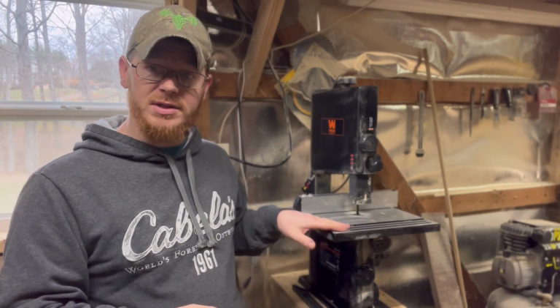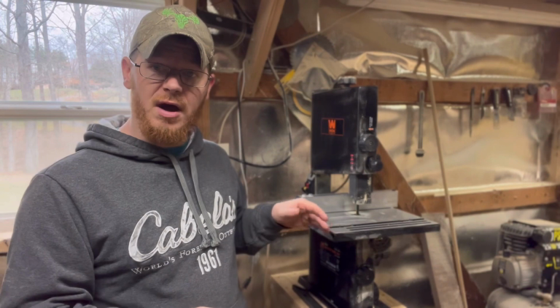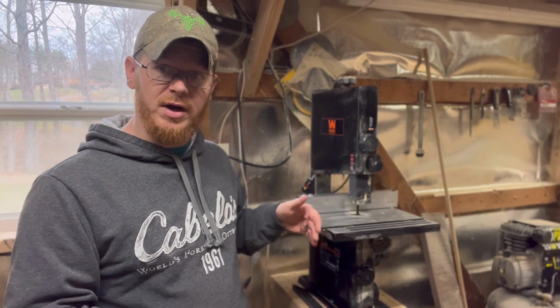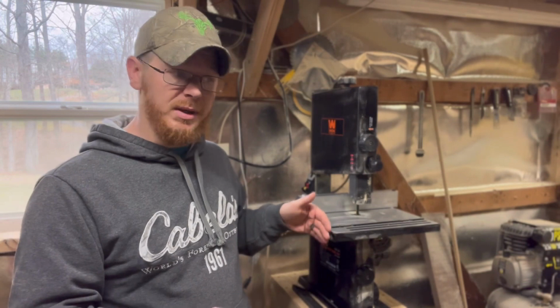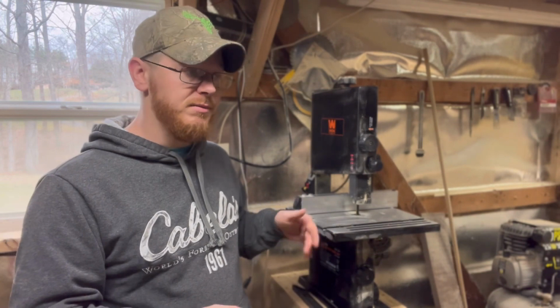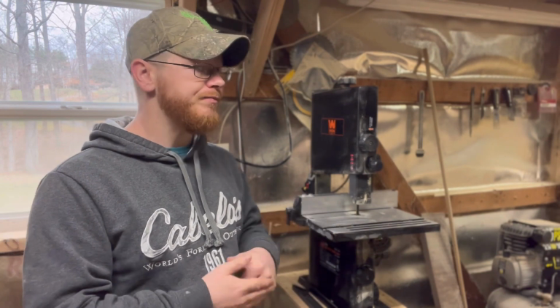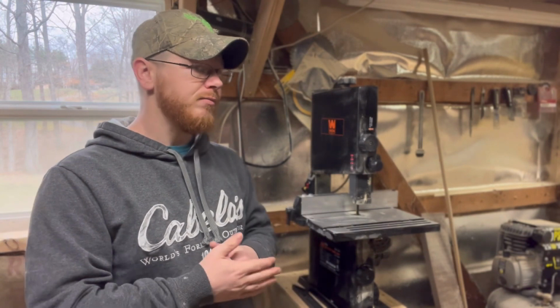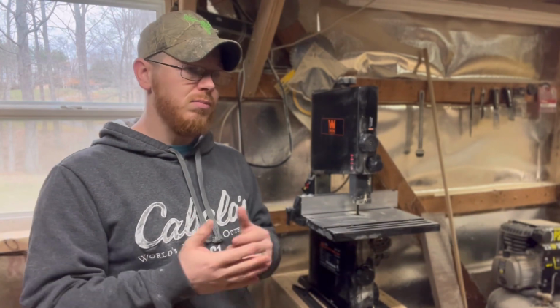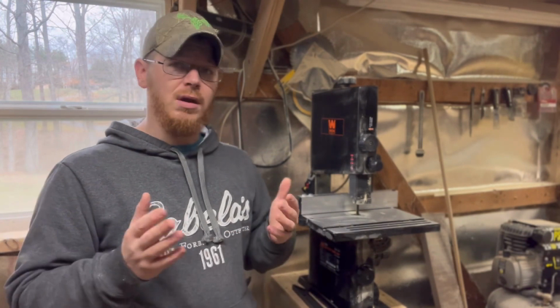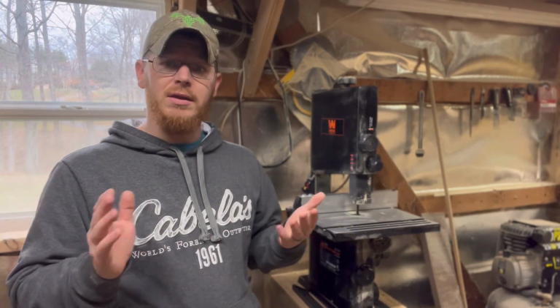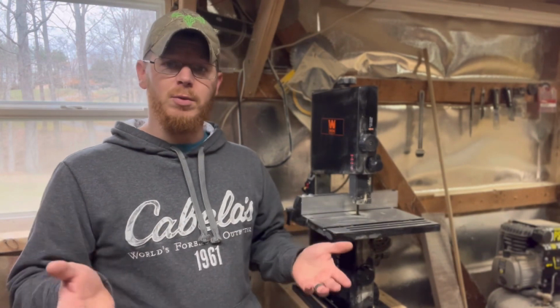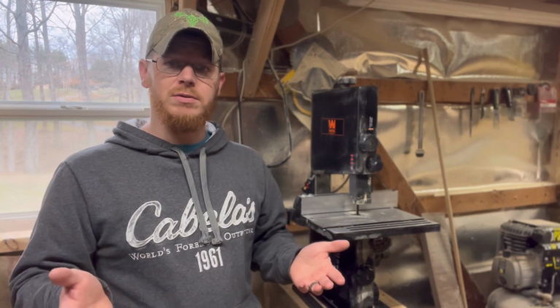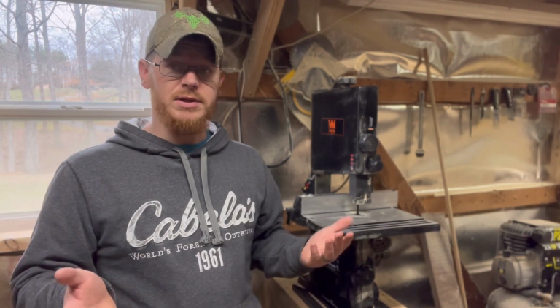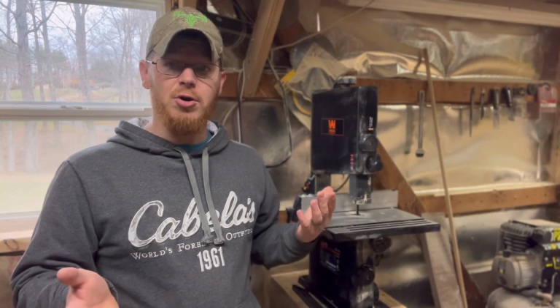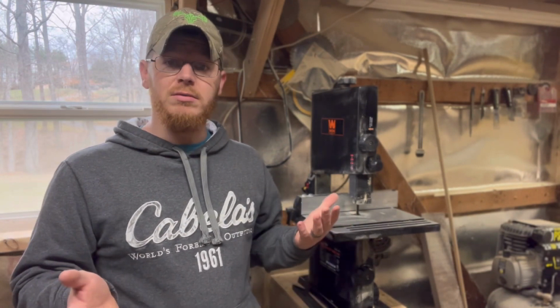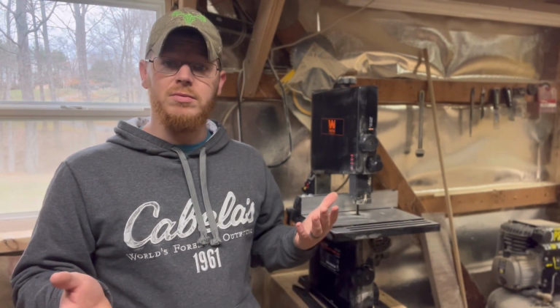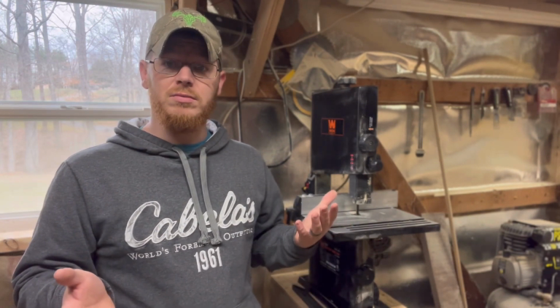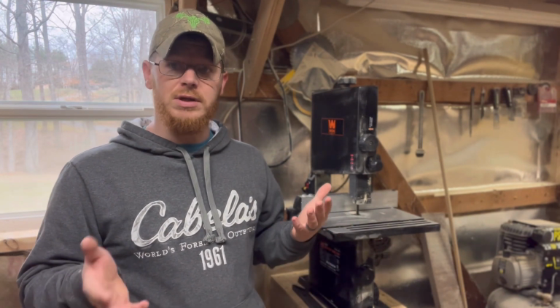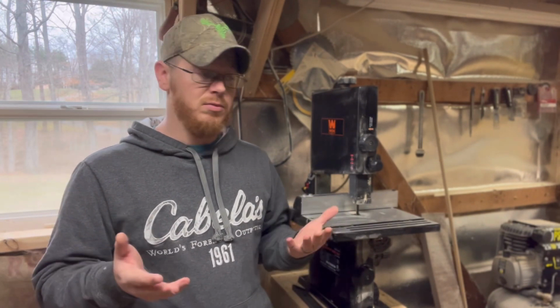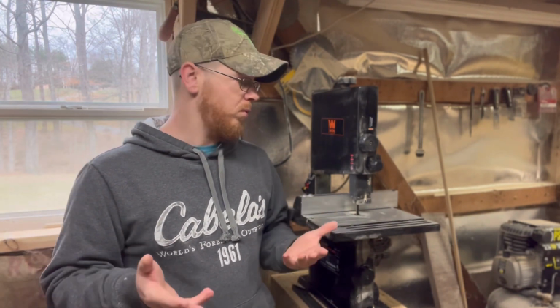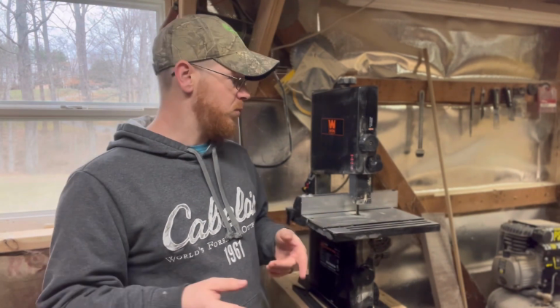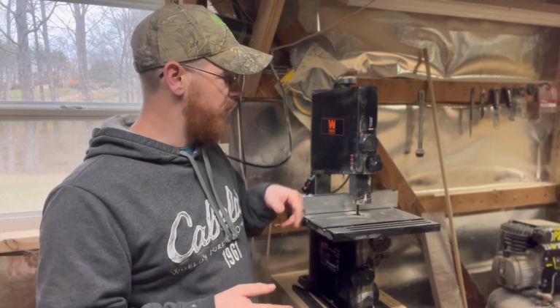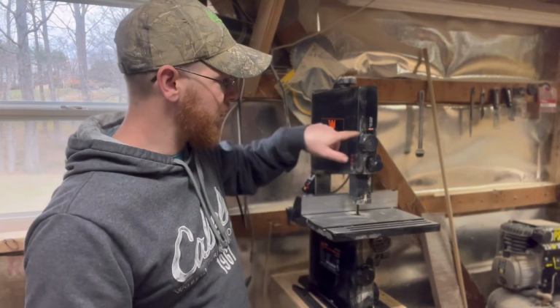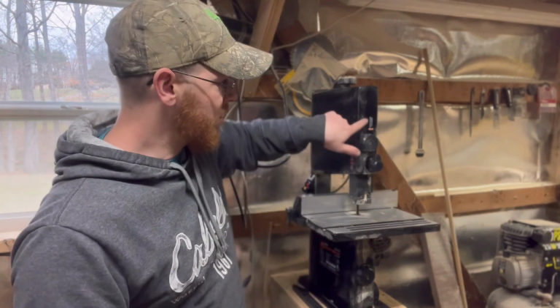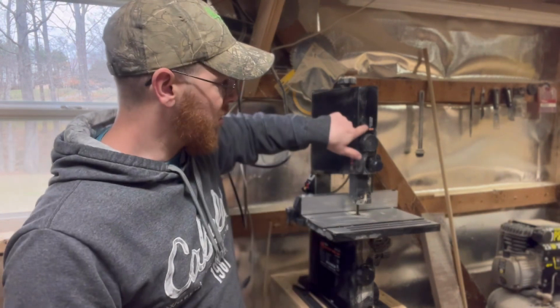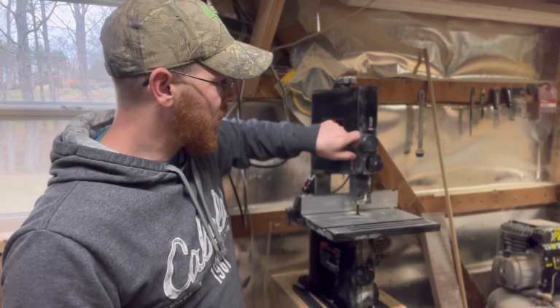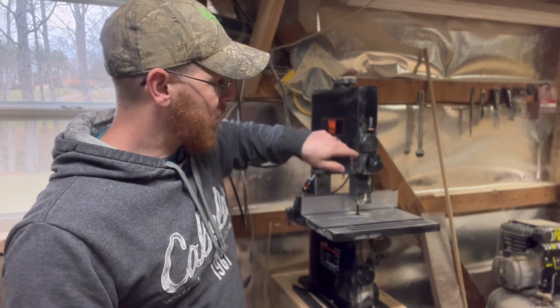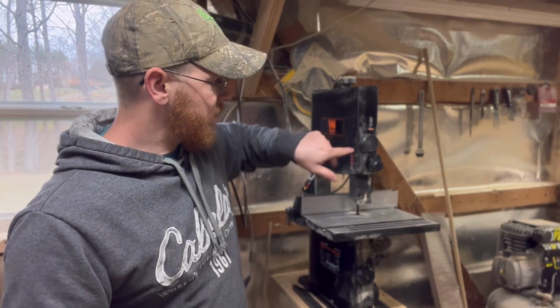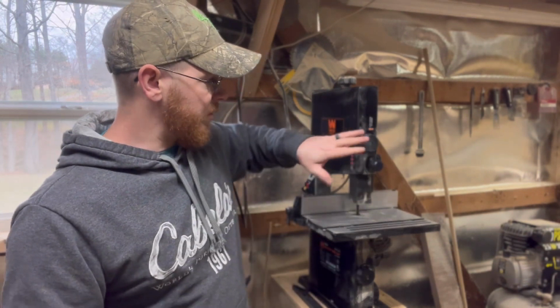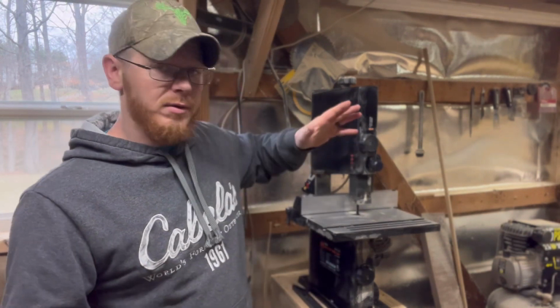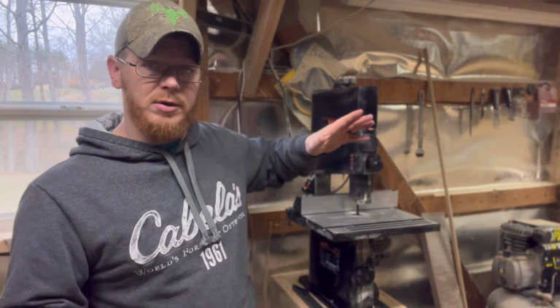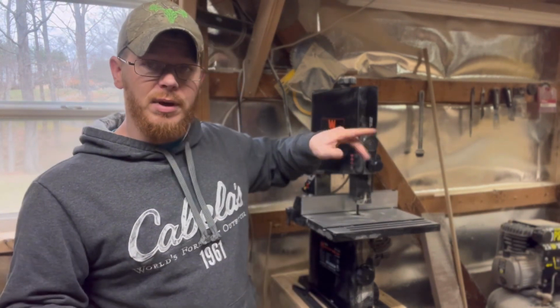But if what you need is just decent cuts on small boards — and you can tell the table on this is not very big — then this is great and exactly what you want.